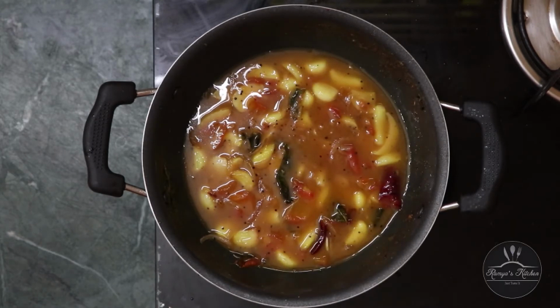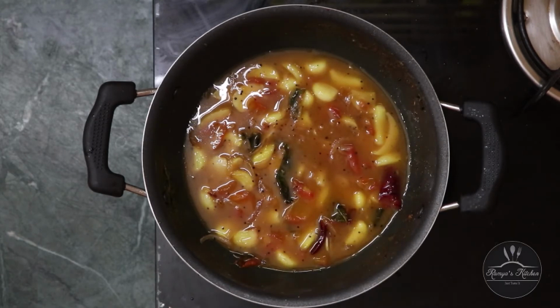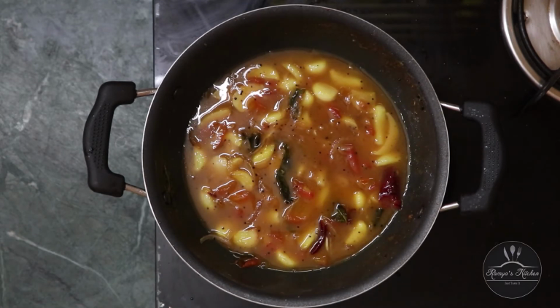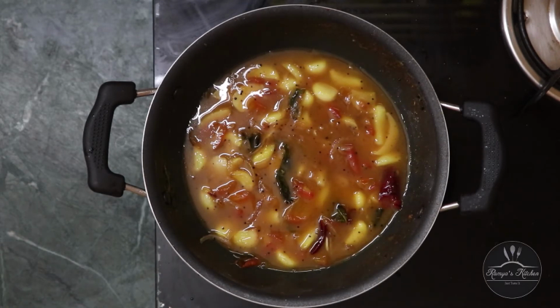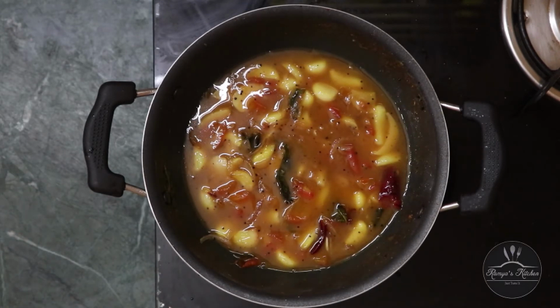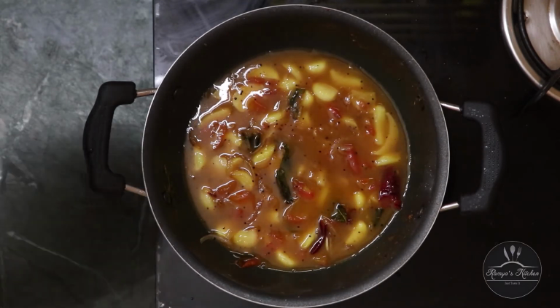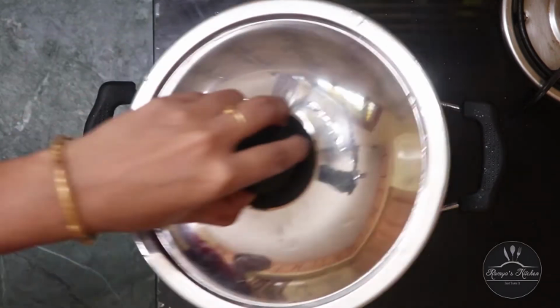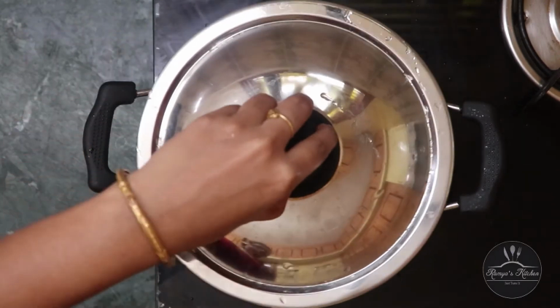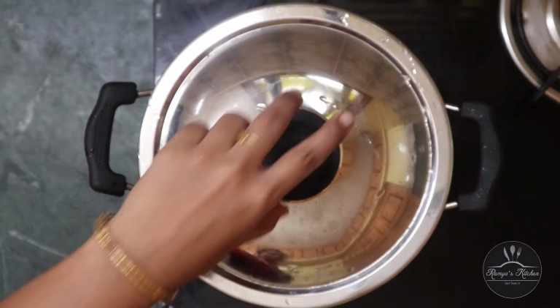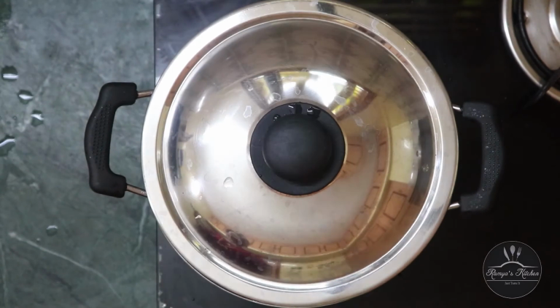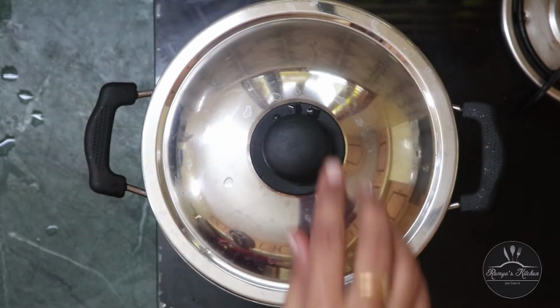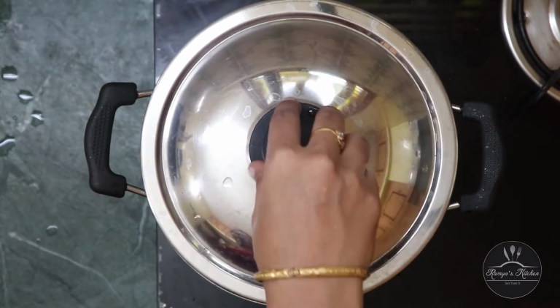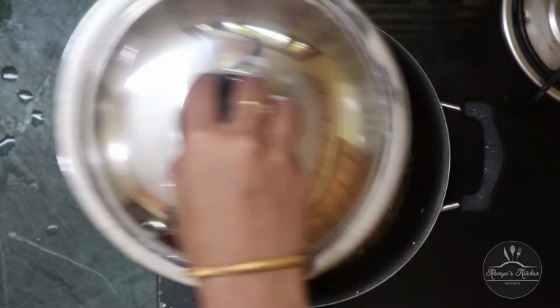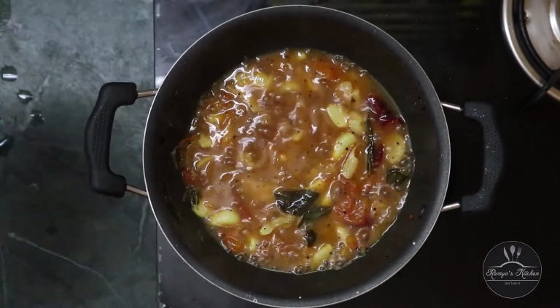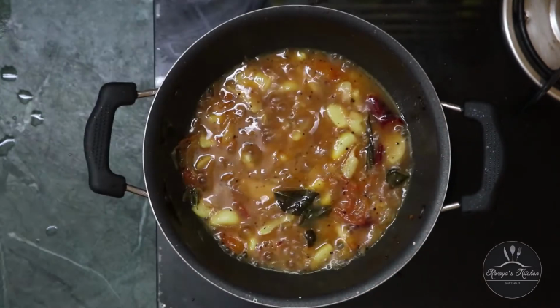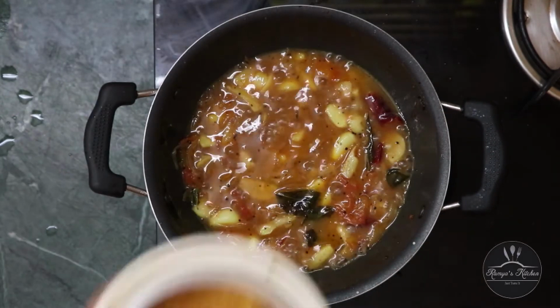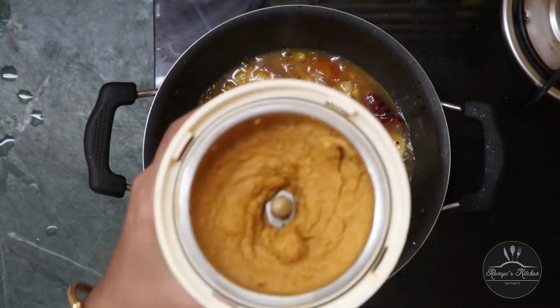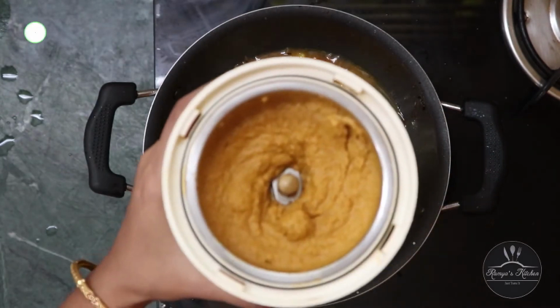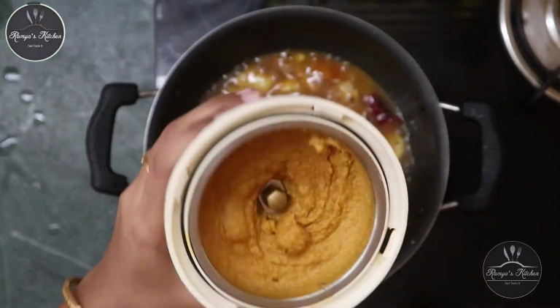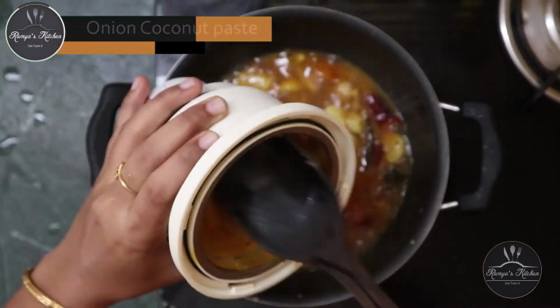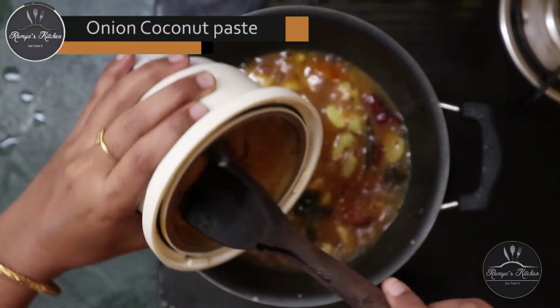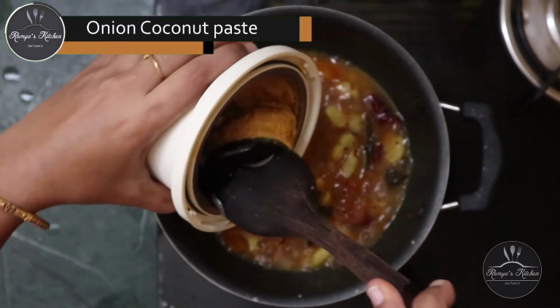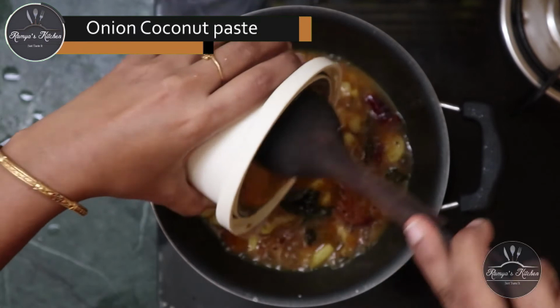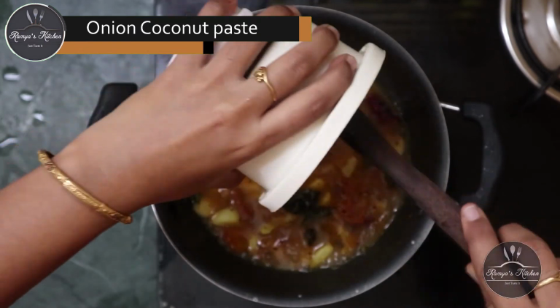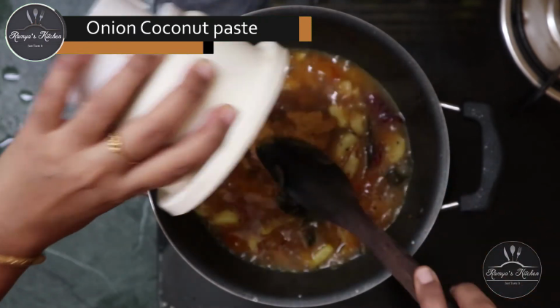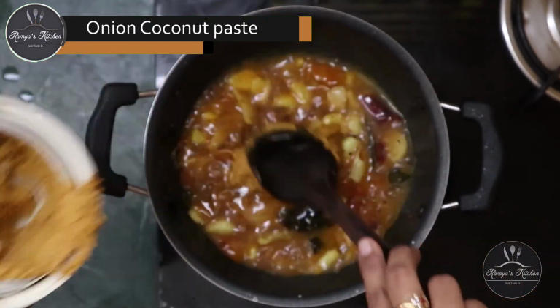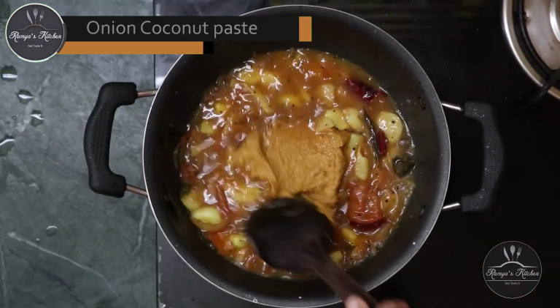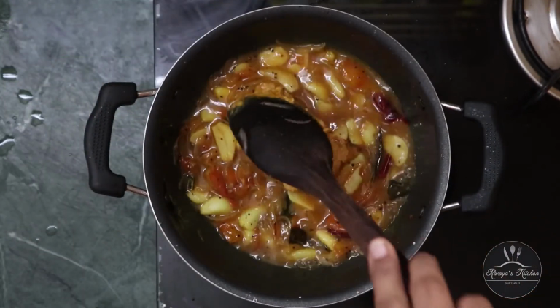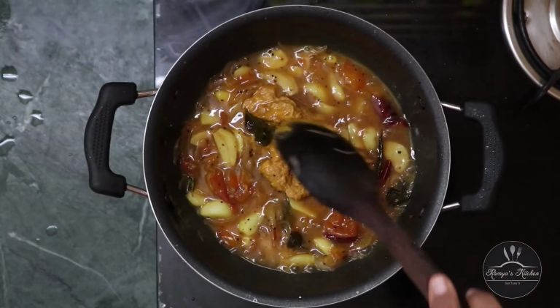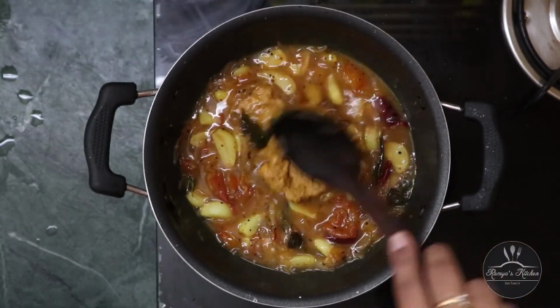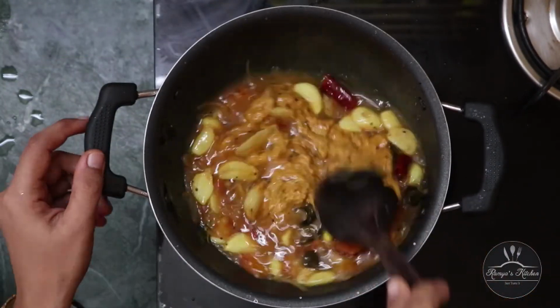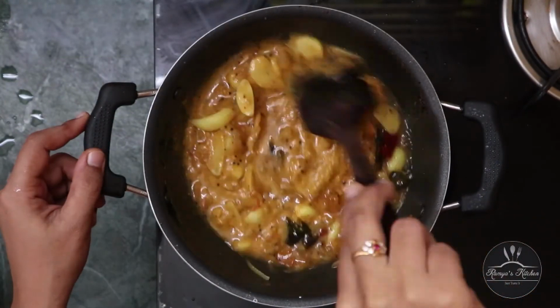Let's make it 10 minutes for the food. Let's open it for 10 minutes. Let's see how it's done. Let's make a paste for this time. Let's make a paste for the food.